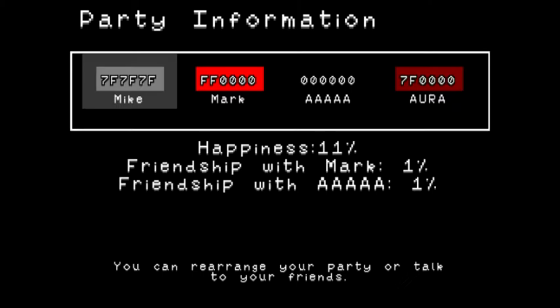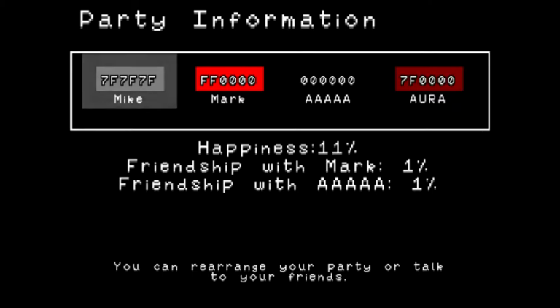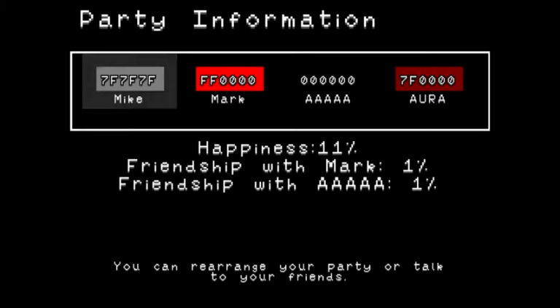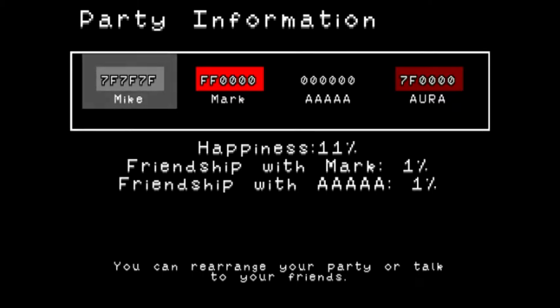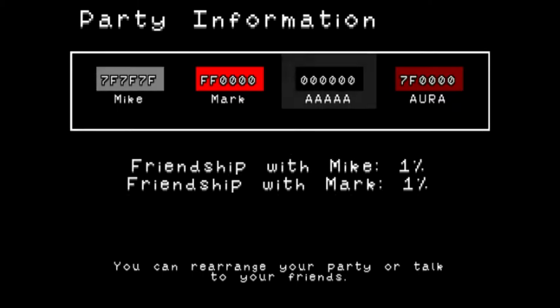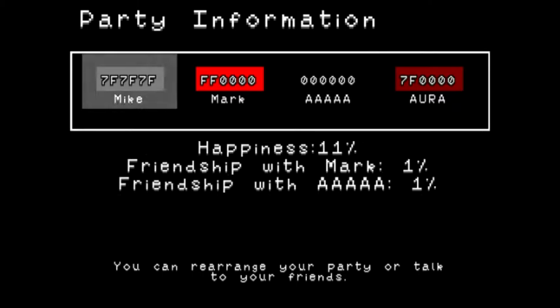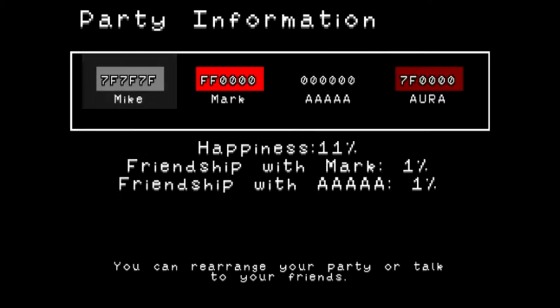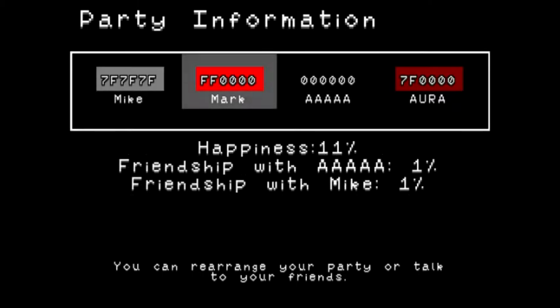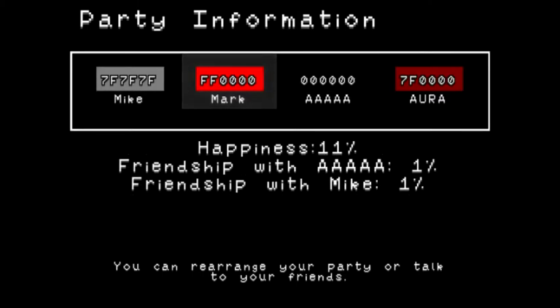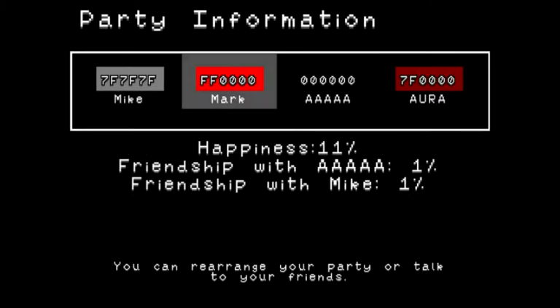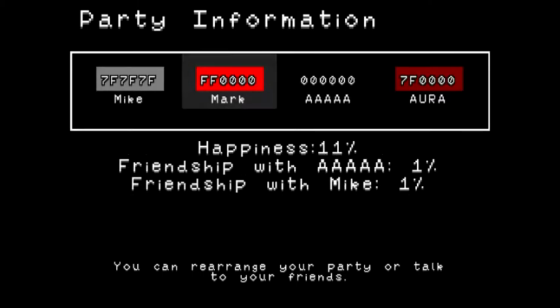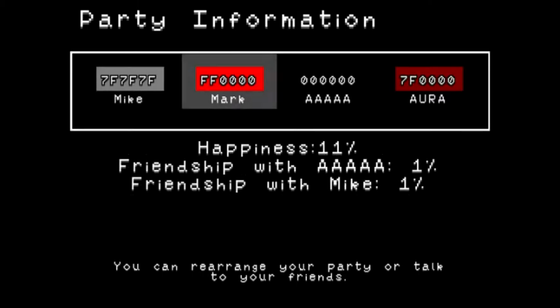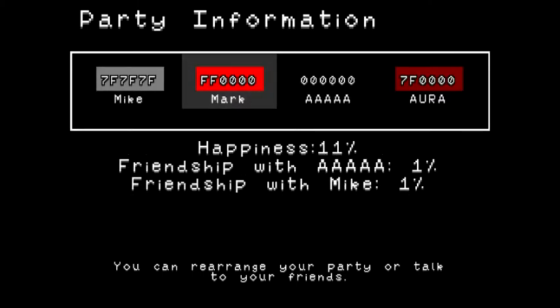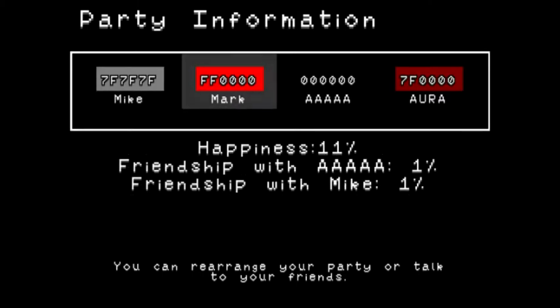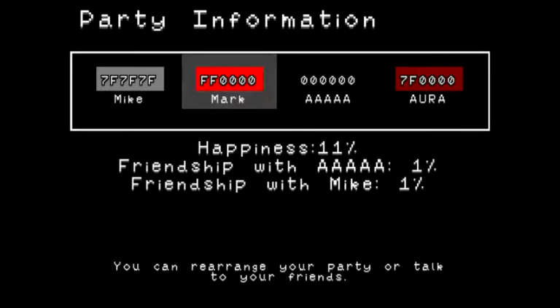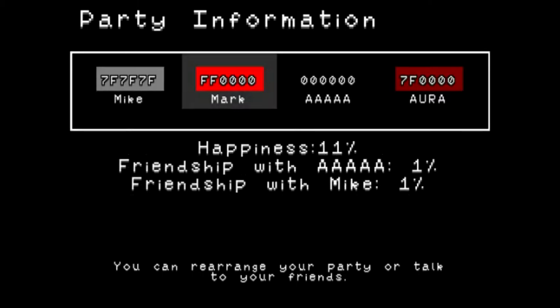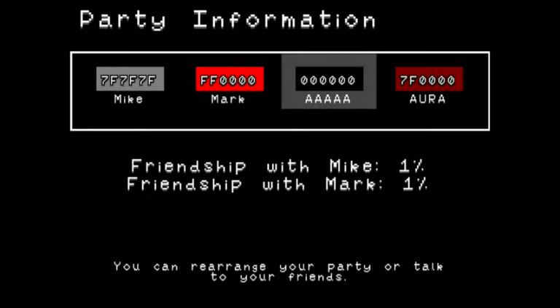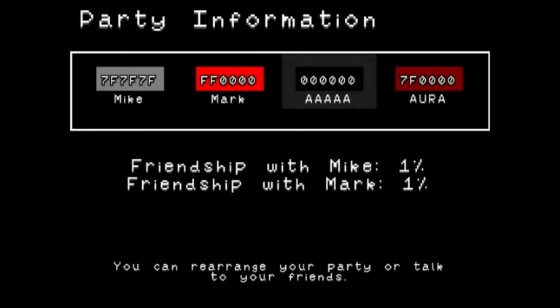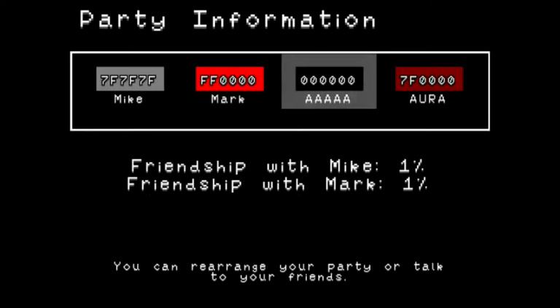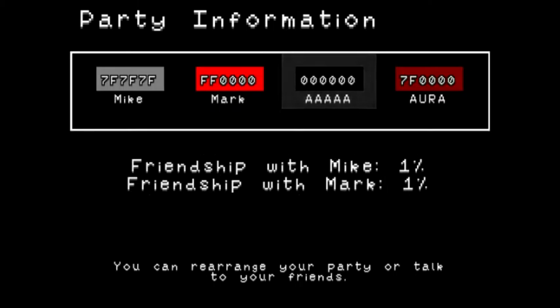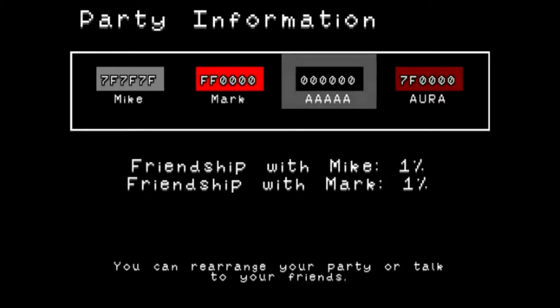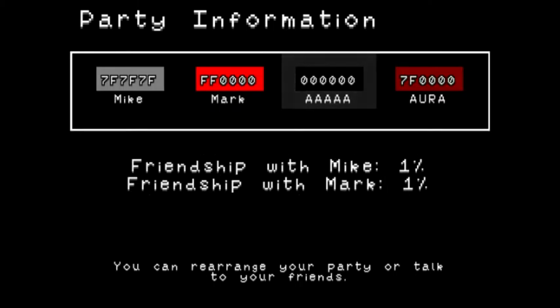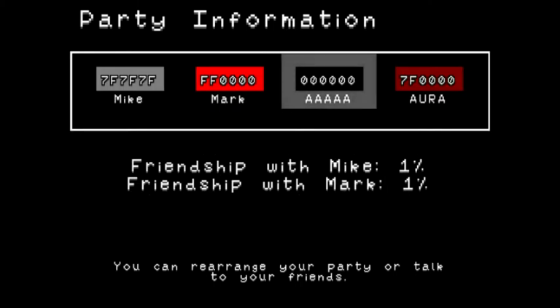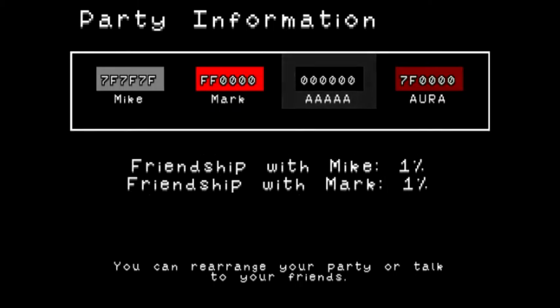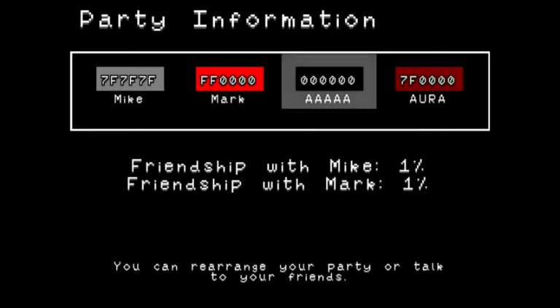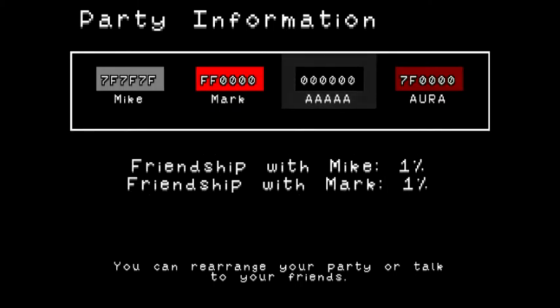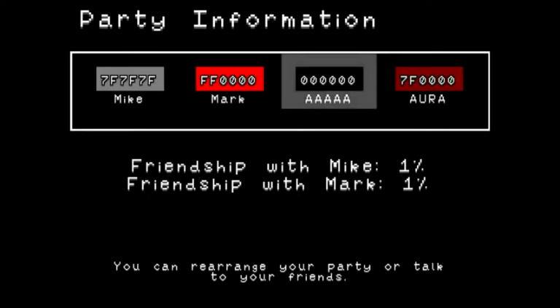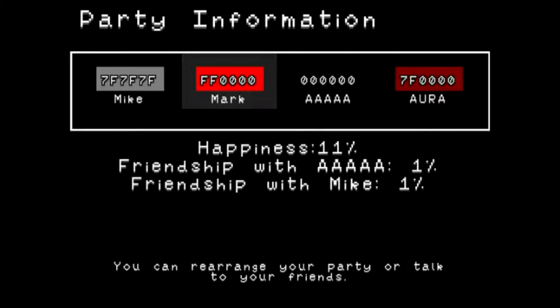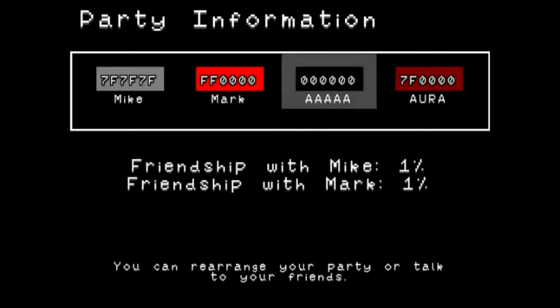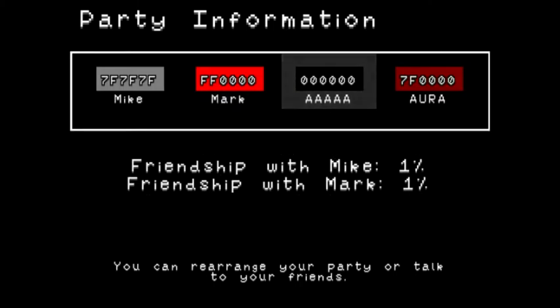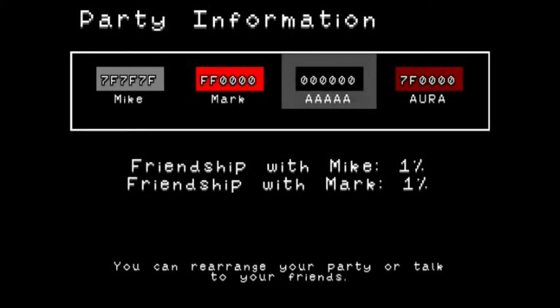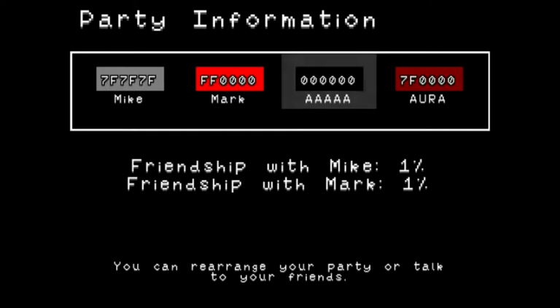Mike has 7F as his red value, Mark has 0 as his green value, and A has 0 as his blue value. So you get 7F, 0, 0.